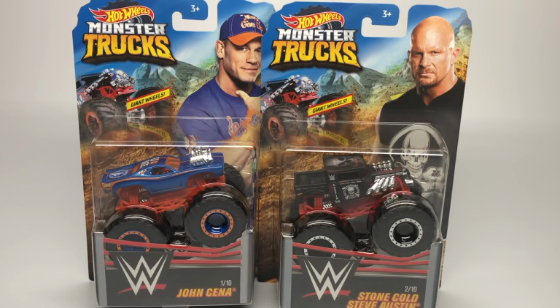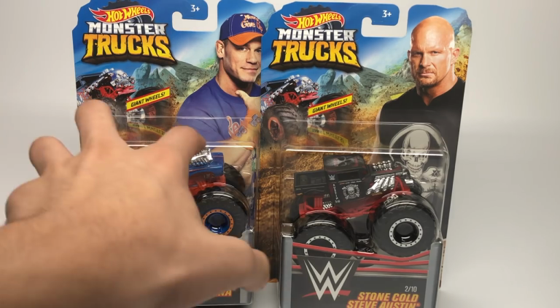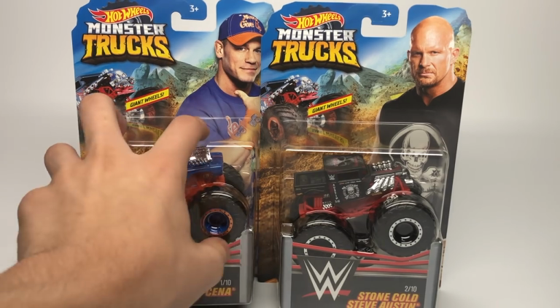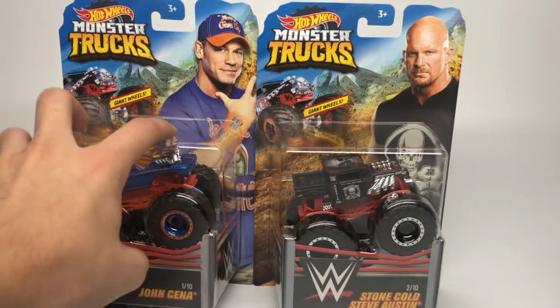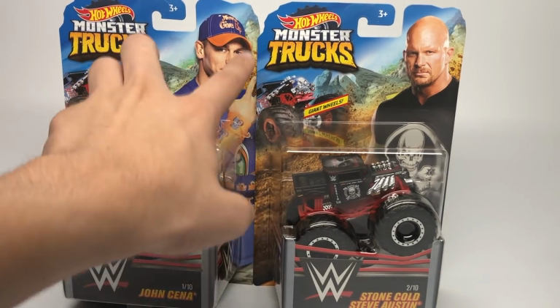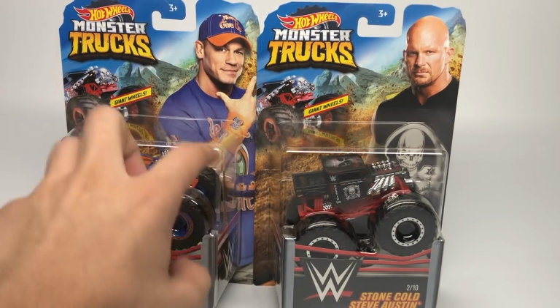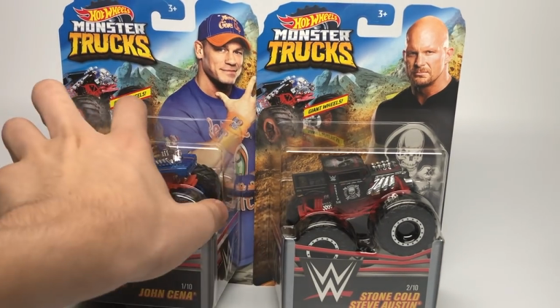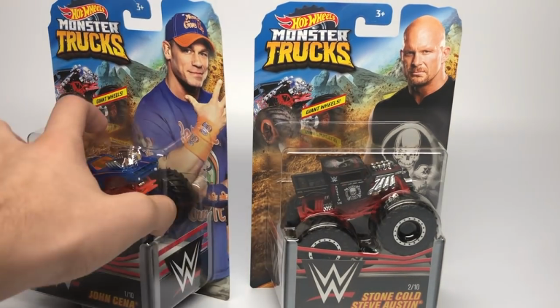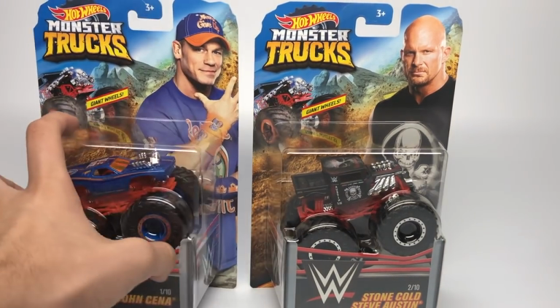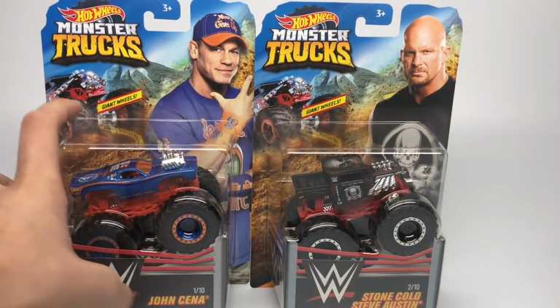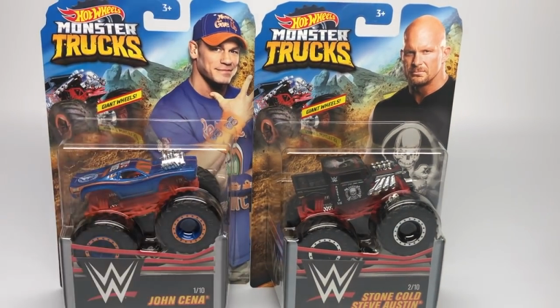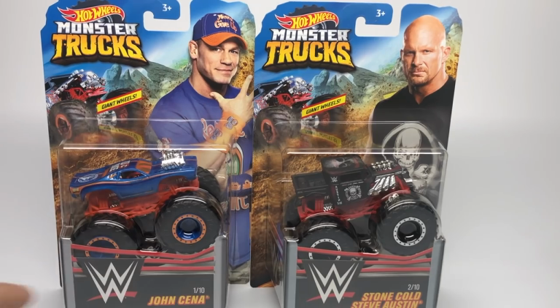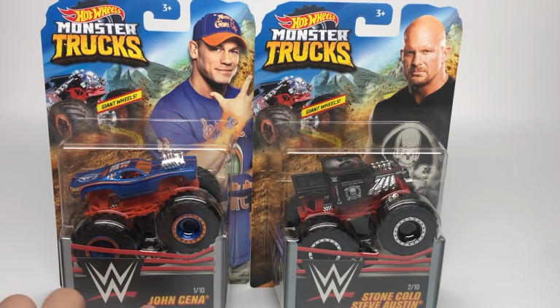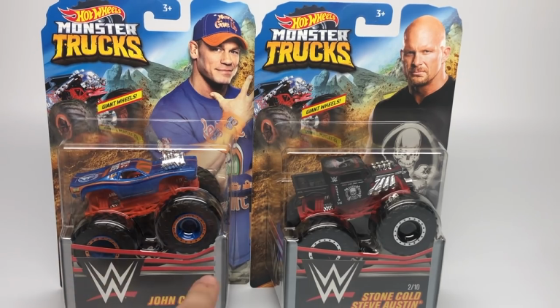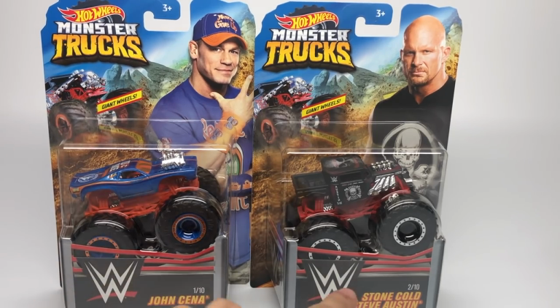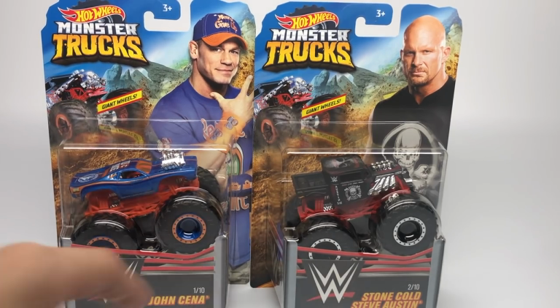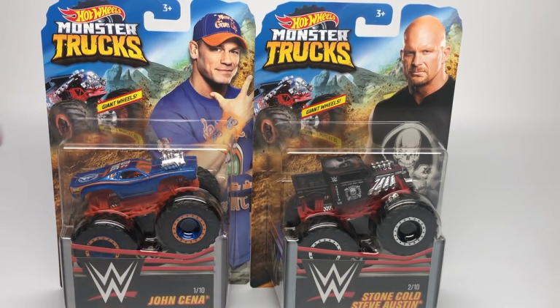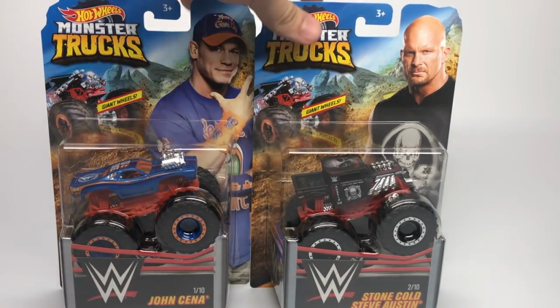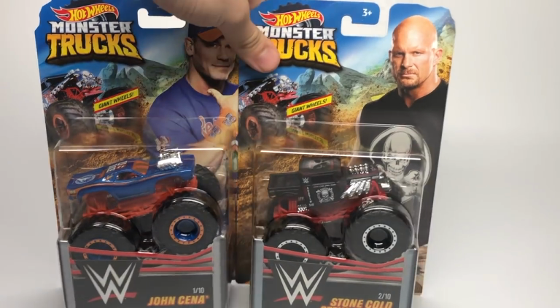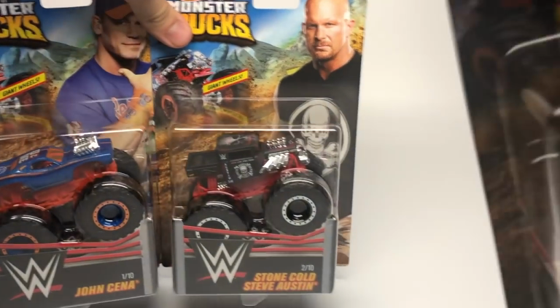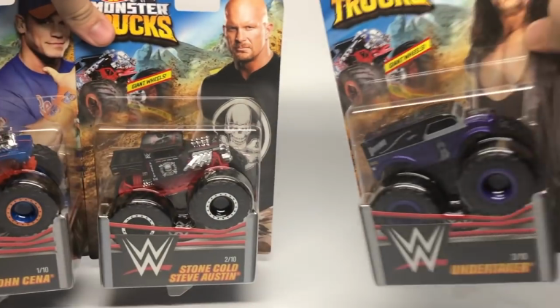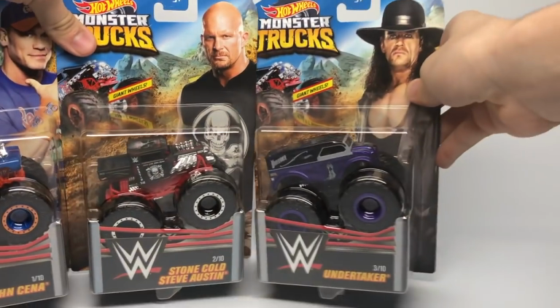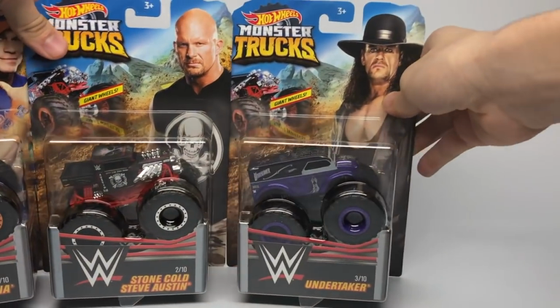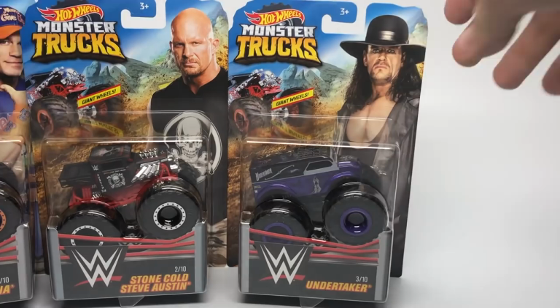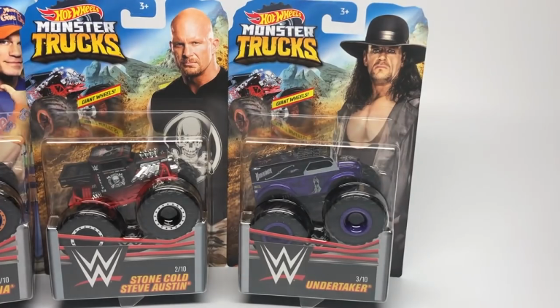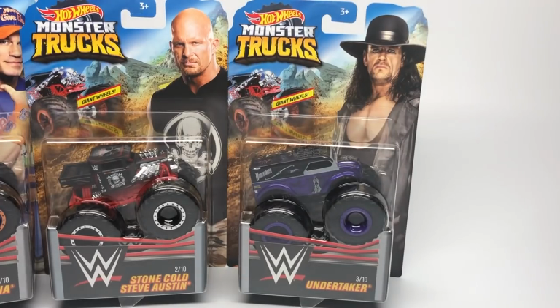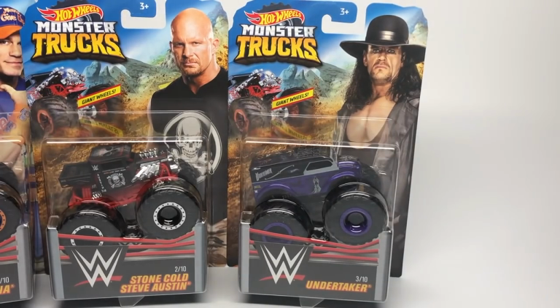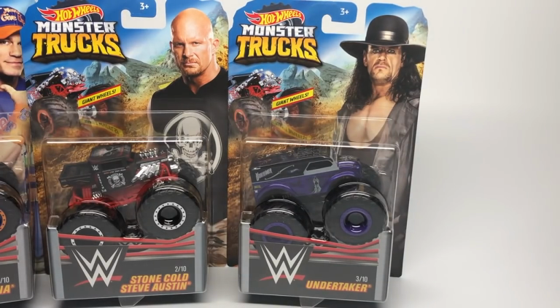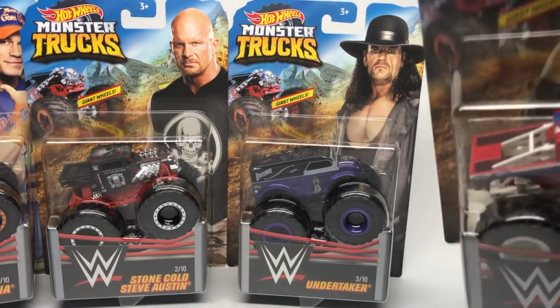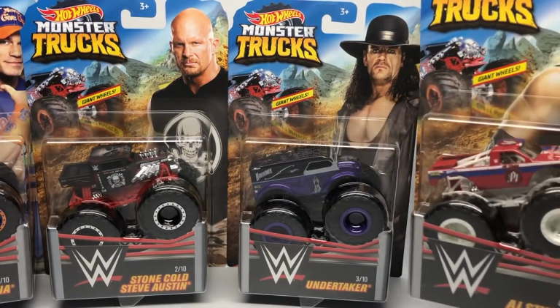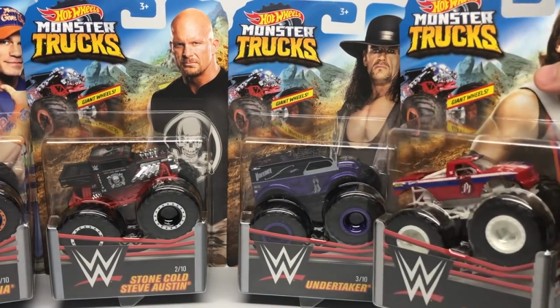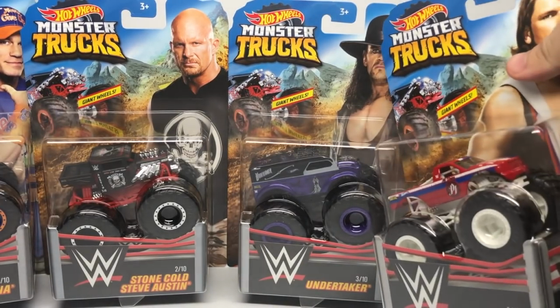They are on a long card and are much bigger than the normal Hot Wheels Monster Trucks. These are the first two — one of ten and two of ten — and I did get the full set of the first wave, so we also got Undertaker and AJ Styles, which is brand new for this set.